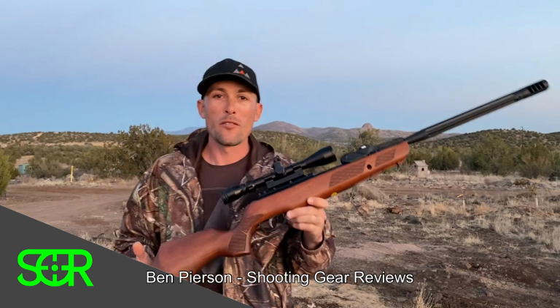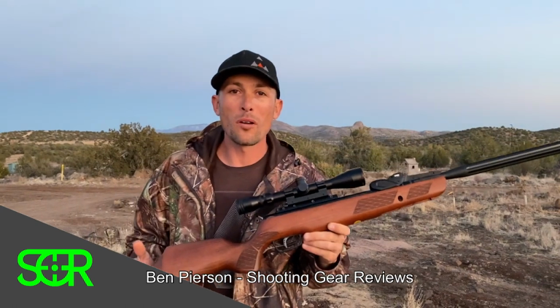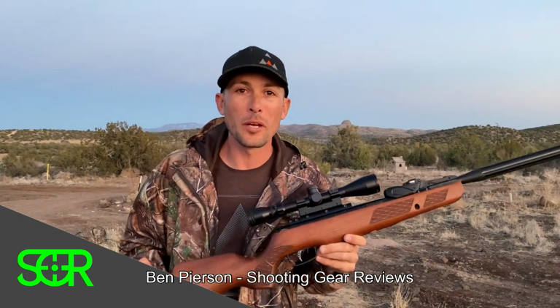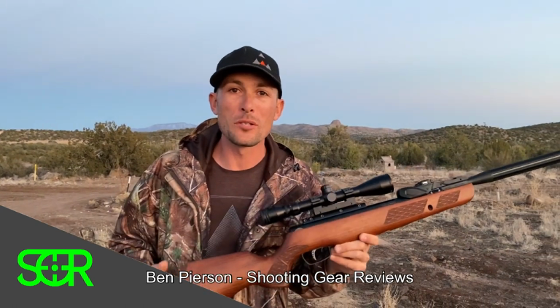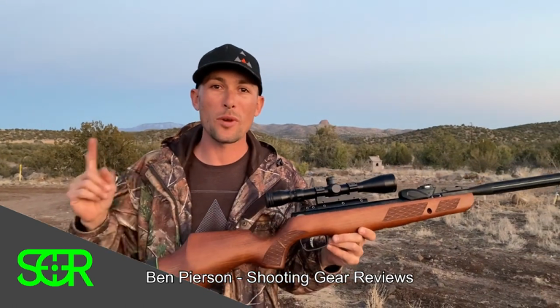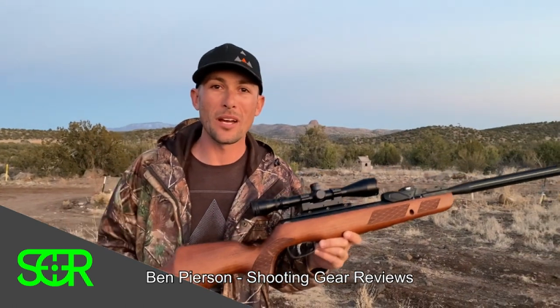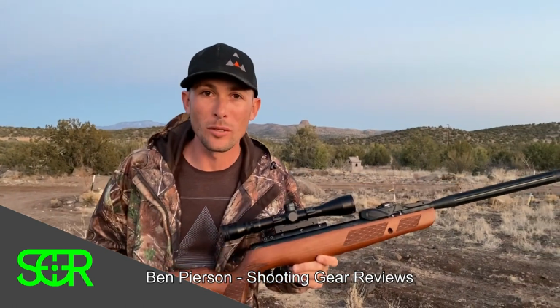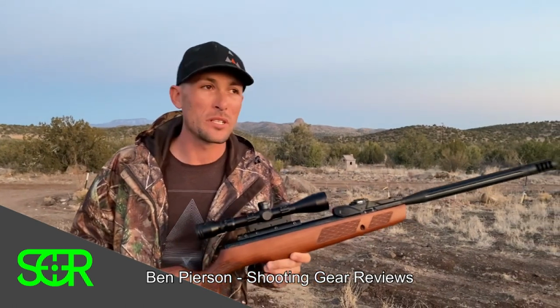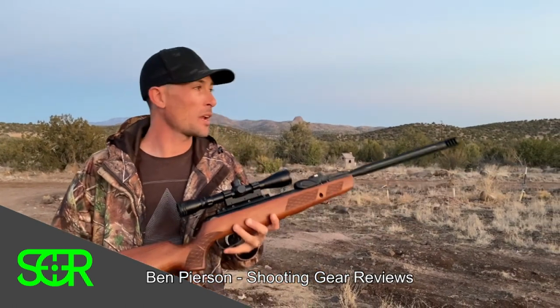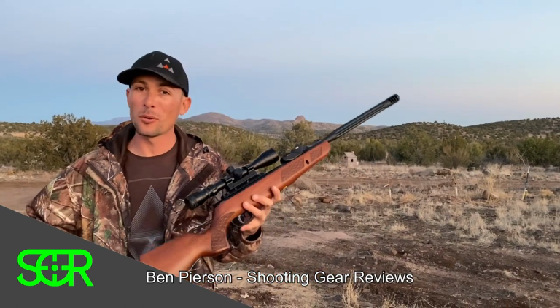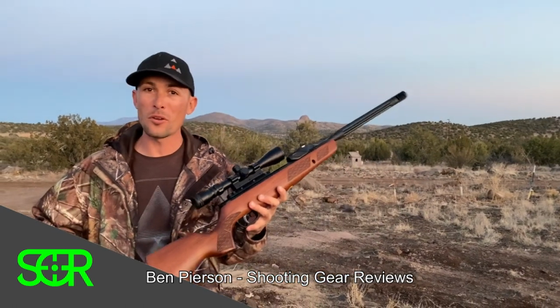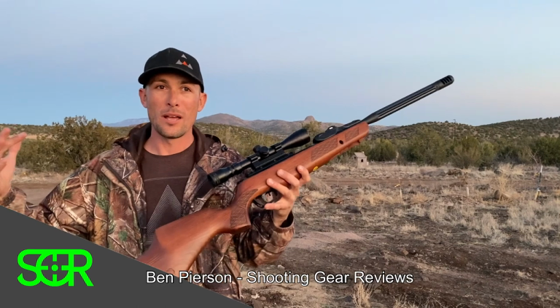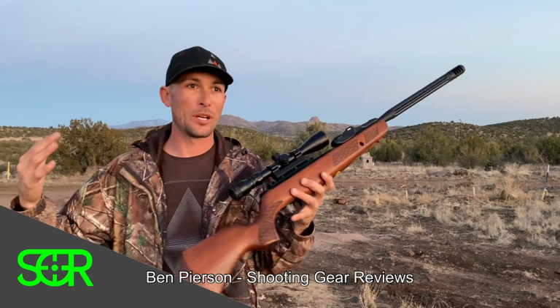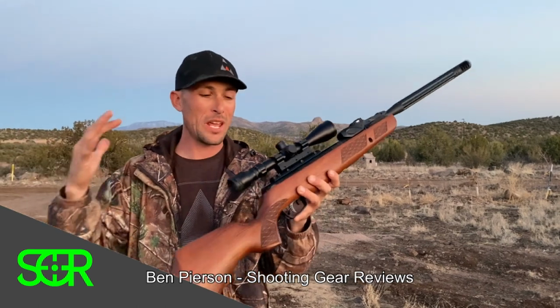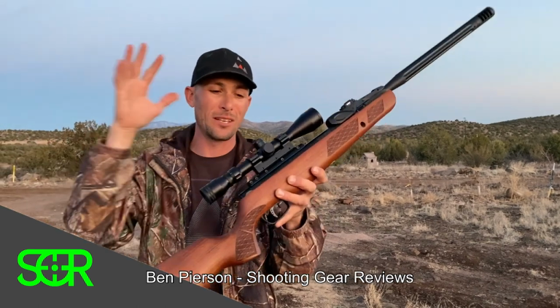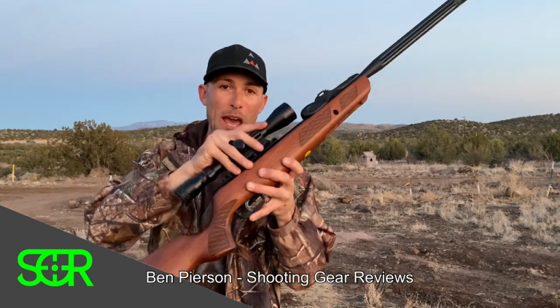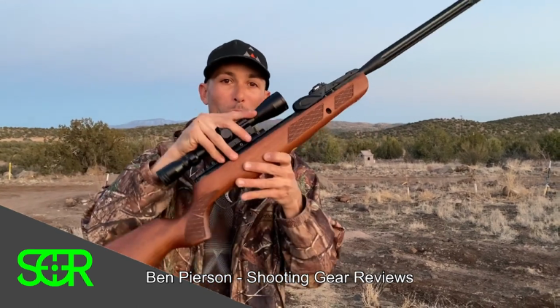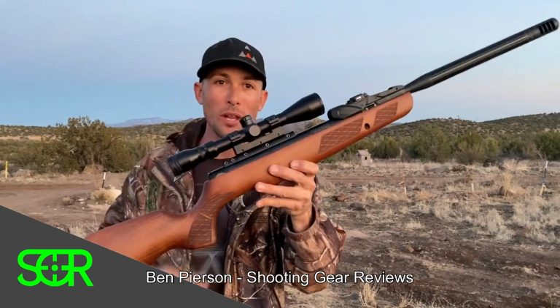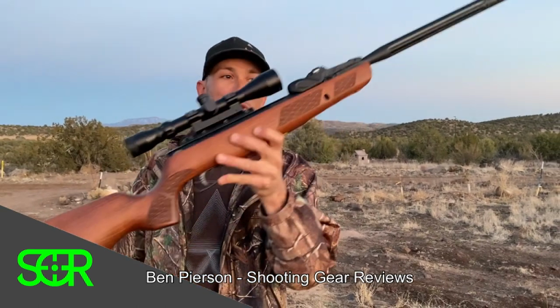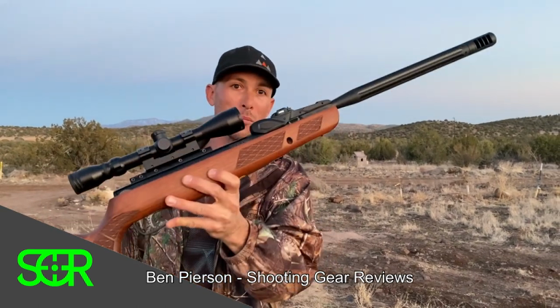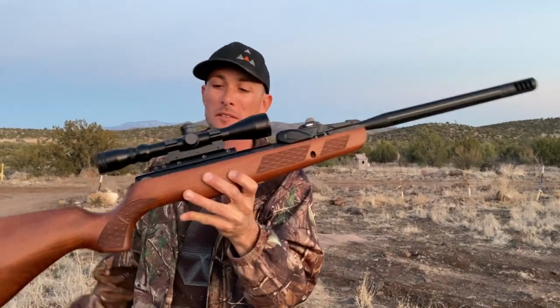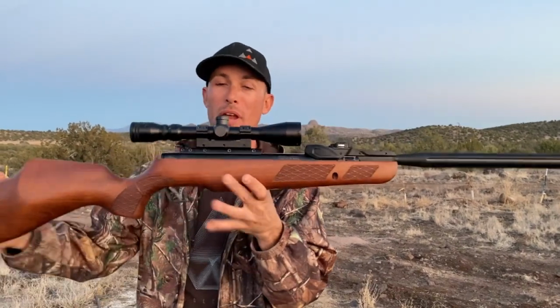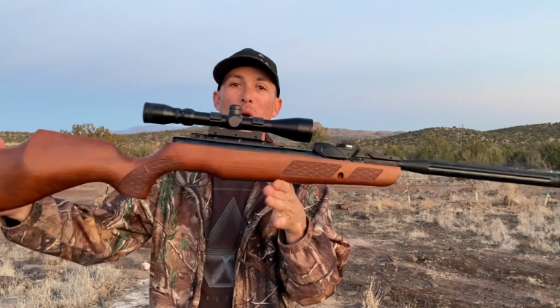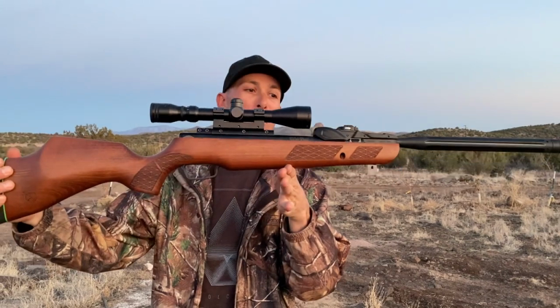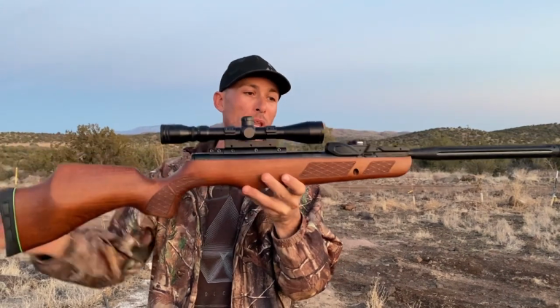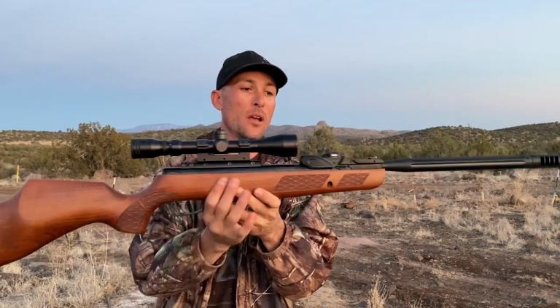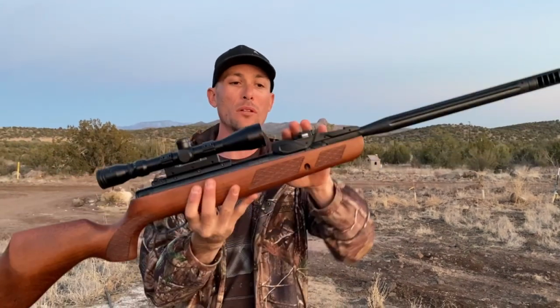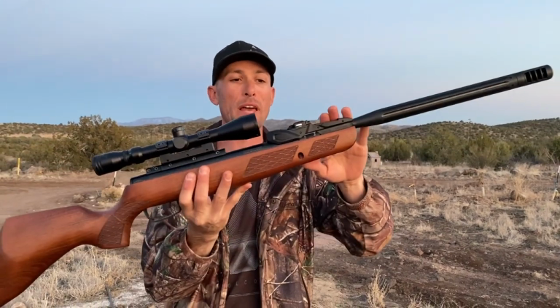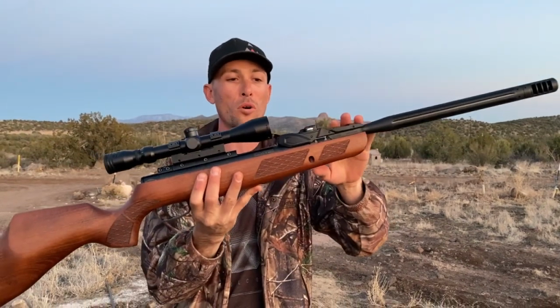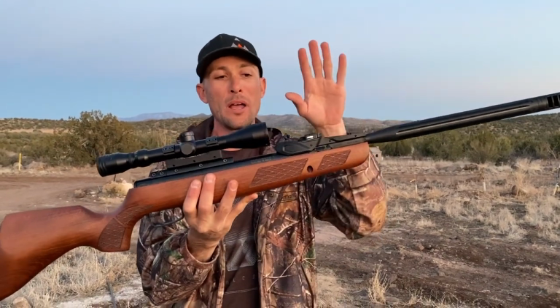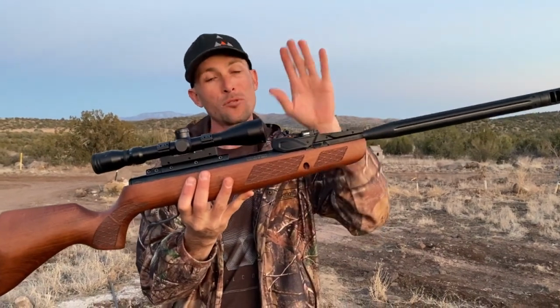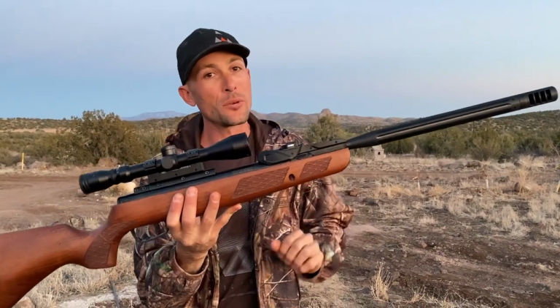Hey everybody, welcome to Shooting Gear Reviews — straight up guns and gear reviews. Tonight I'm not doing a review, I'm just gonna take this Gammo Bone Collector Swarm right here. This is the brand new Gammo Bone Collector with the Layflat Swarm, 22 cal.